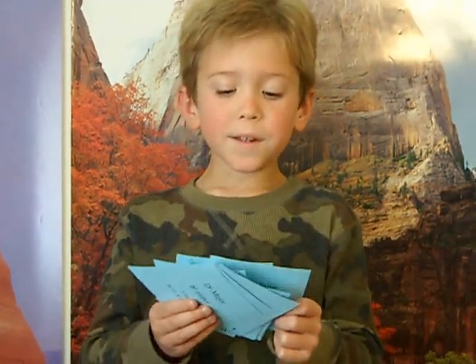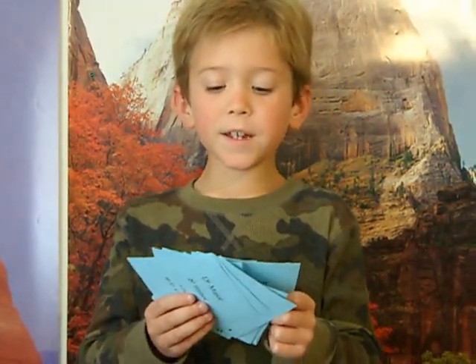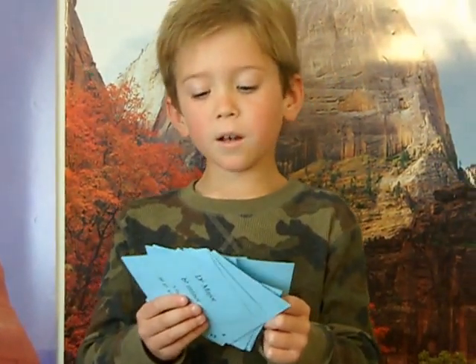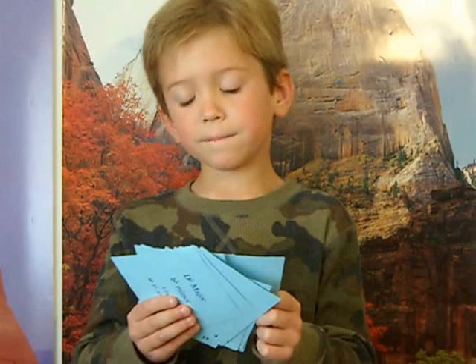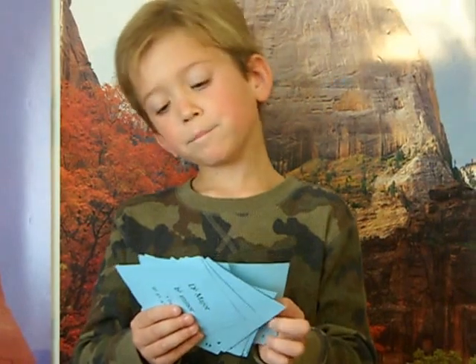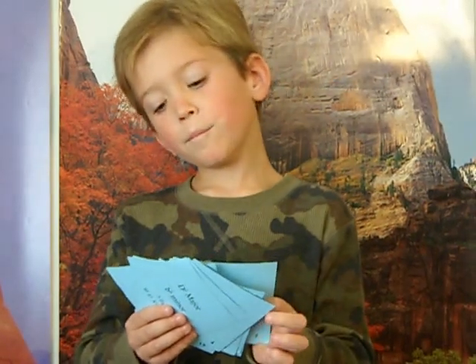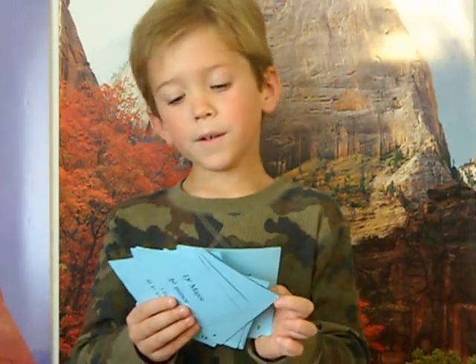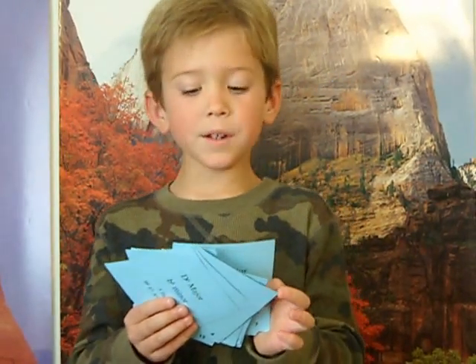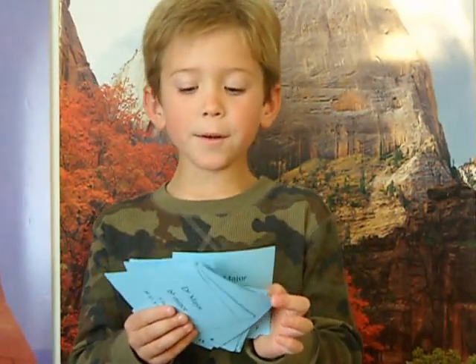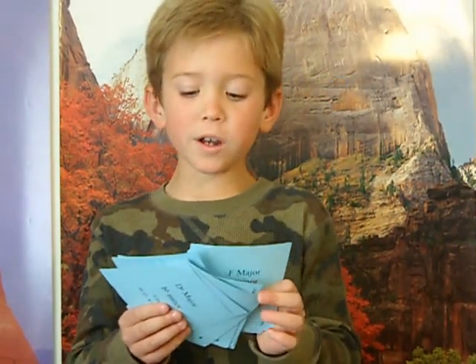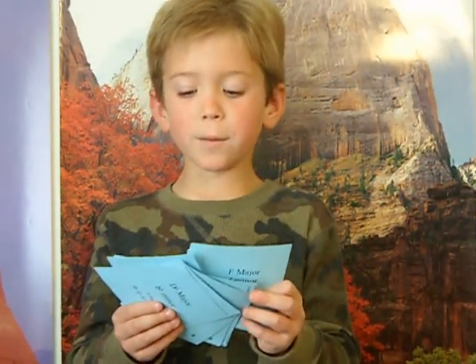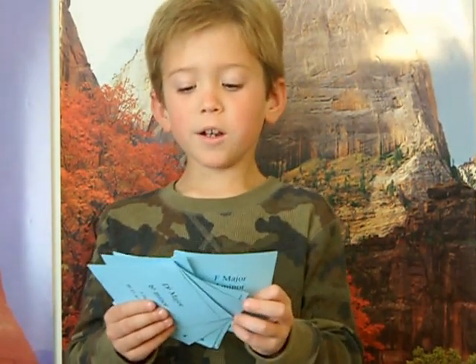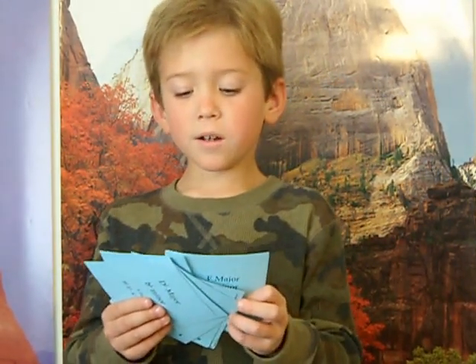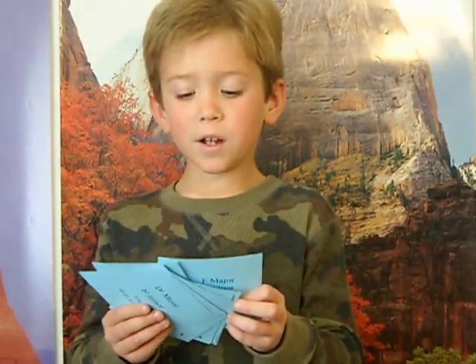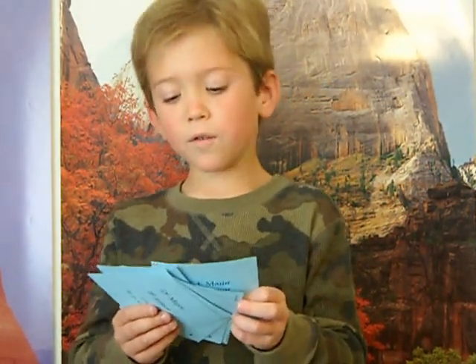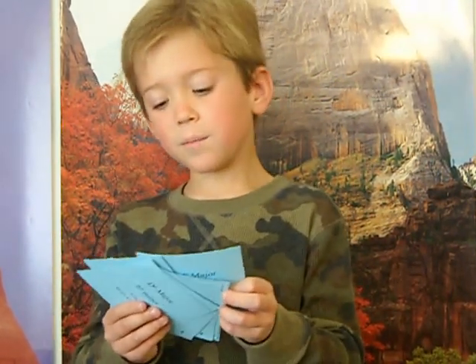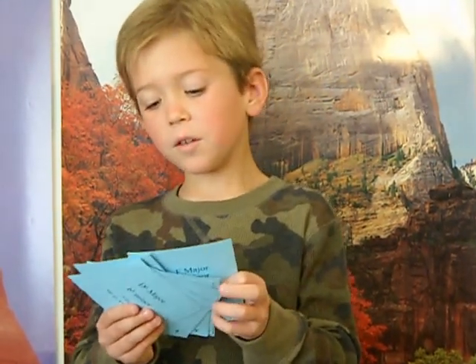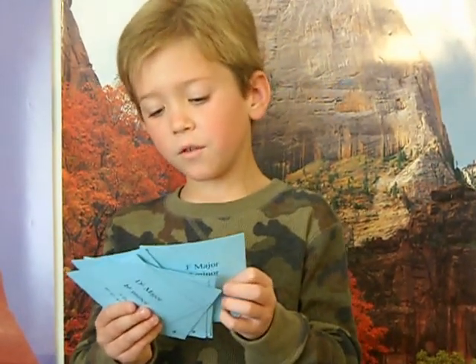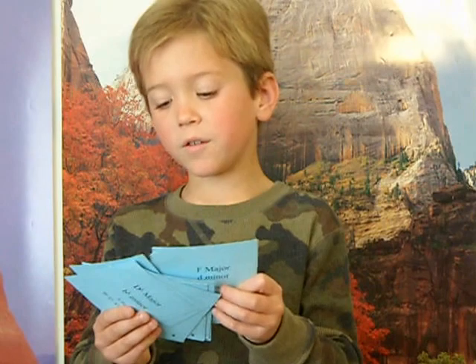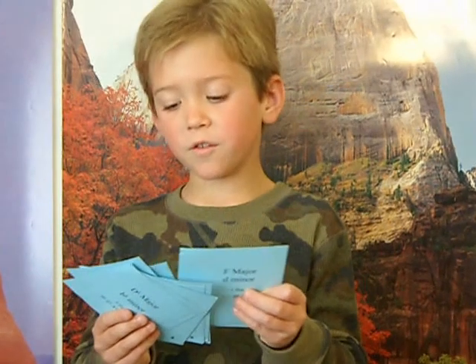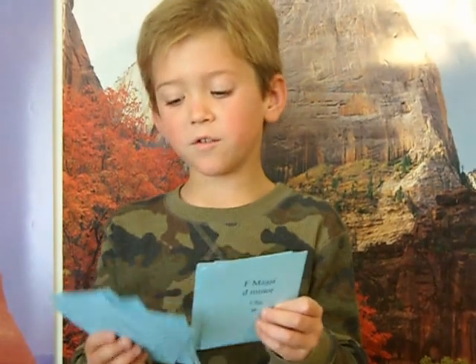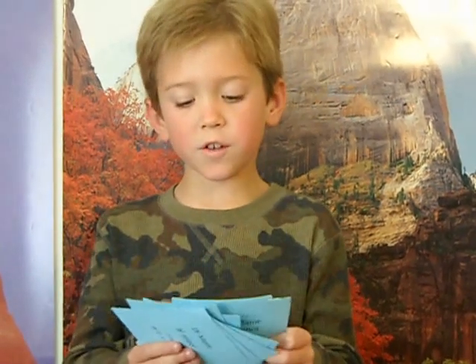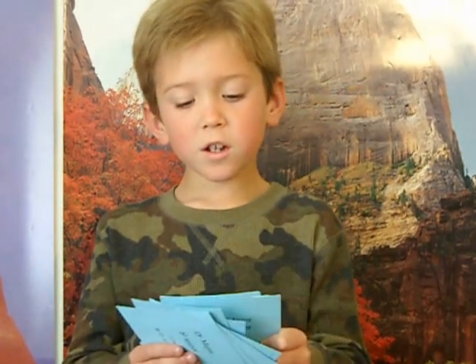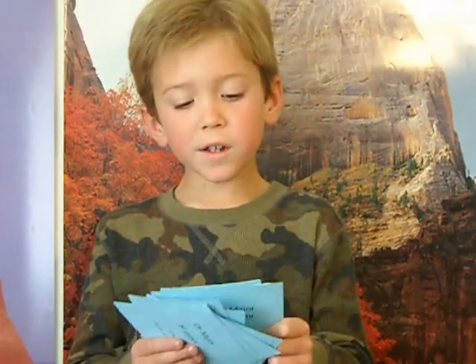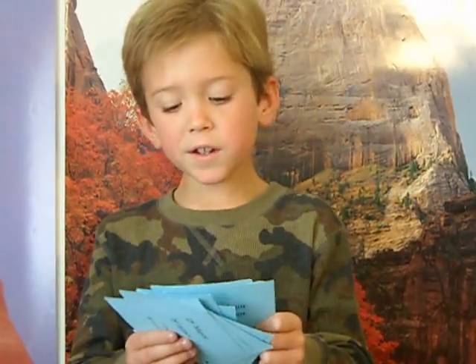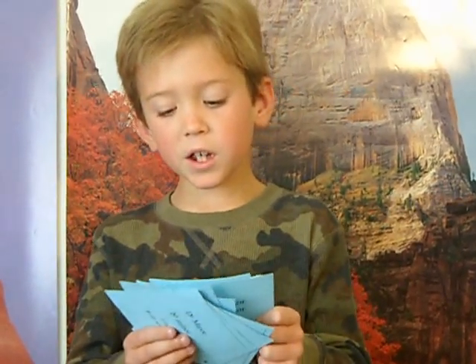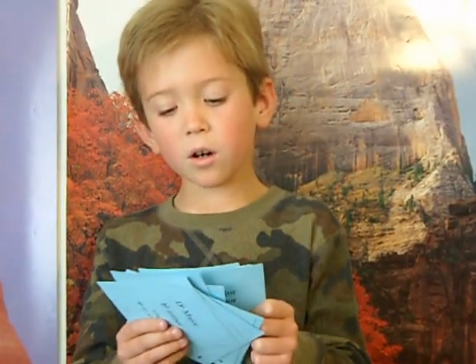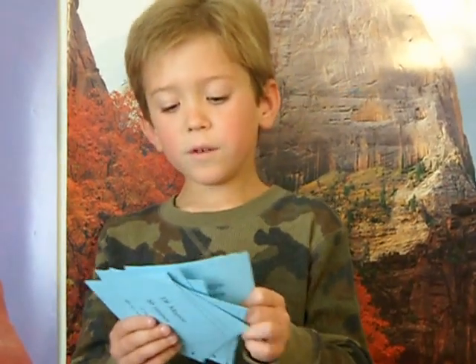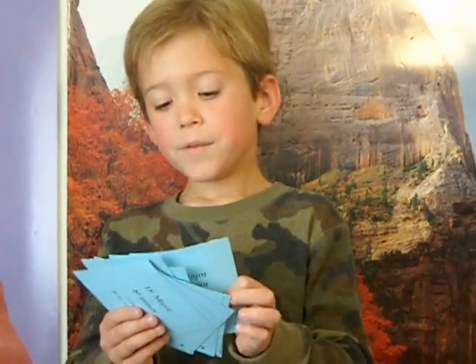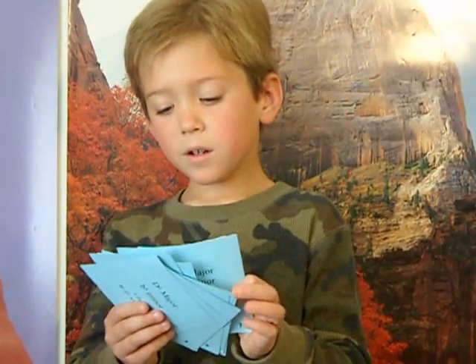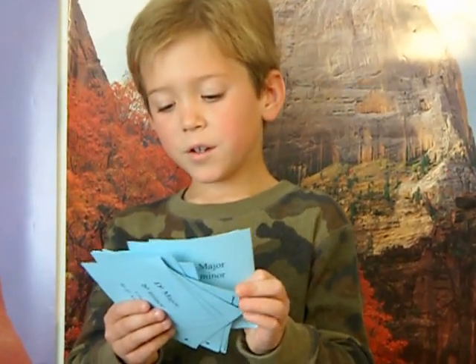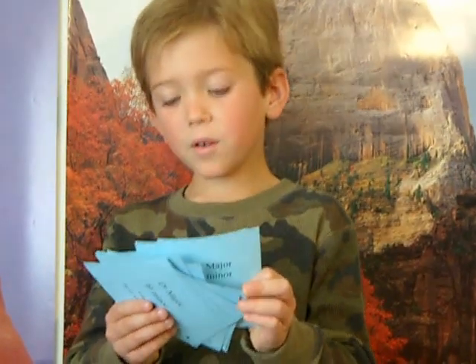This is the key of C-flat Major, A-flat Minor, 7 flats: B-flat, E-flat, A-flat, D-flat, G-flat, C-flat, F-flat.